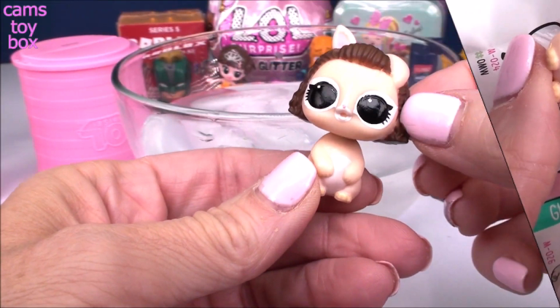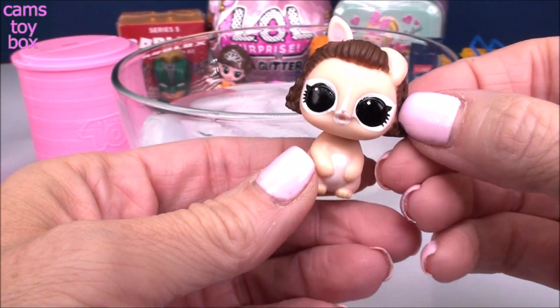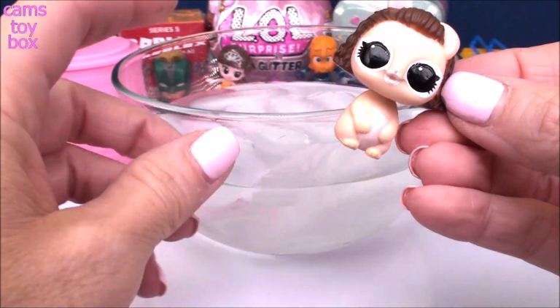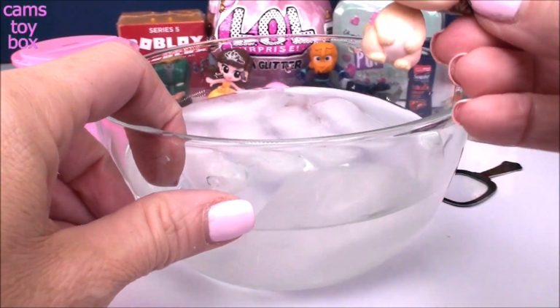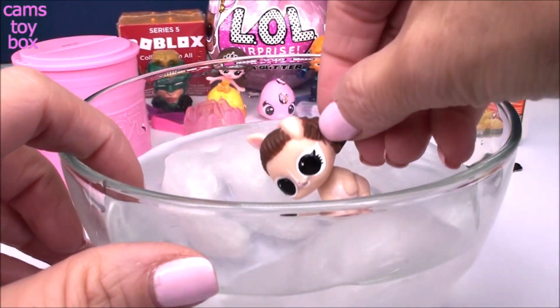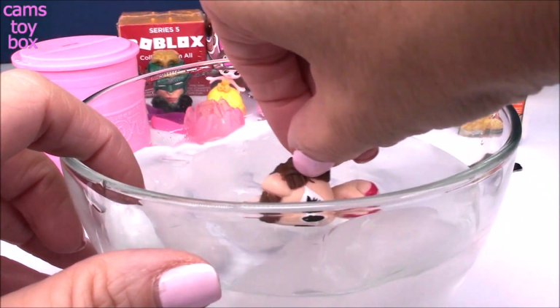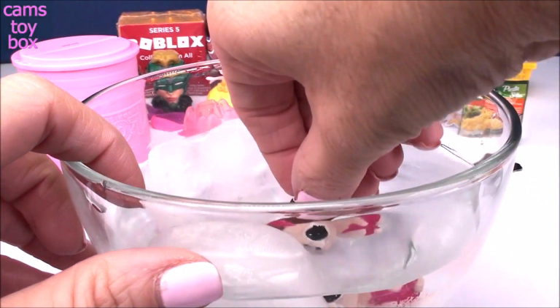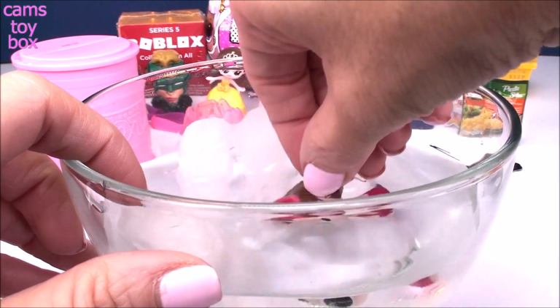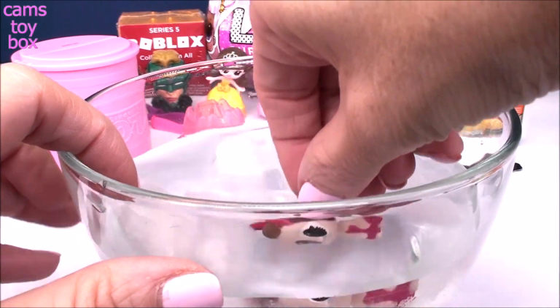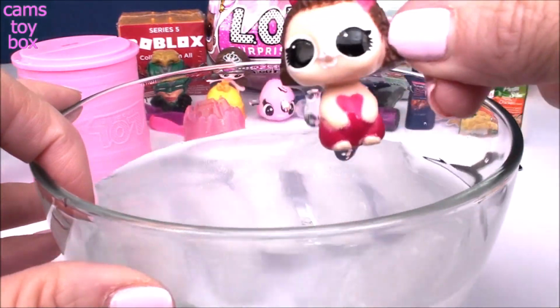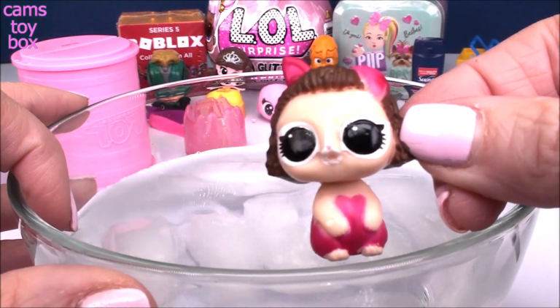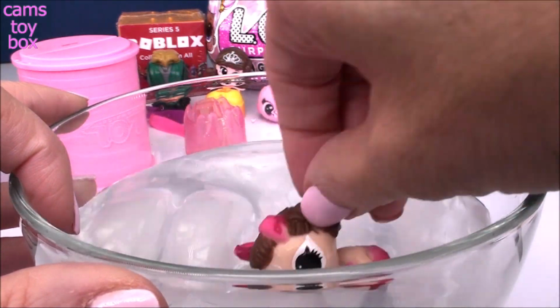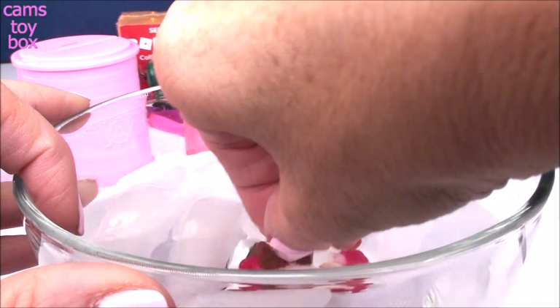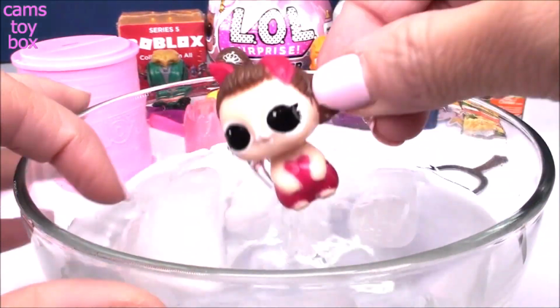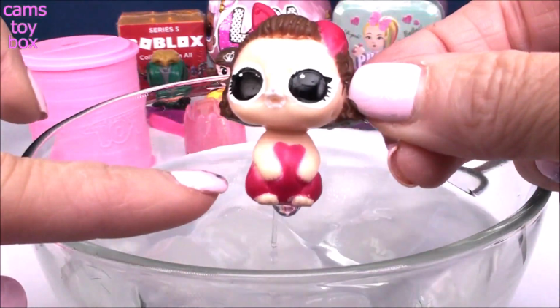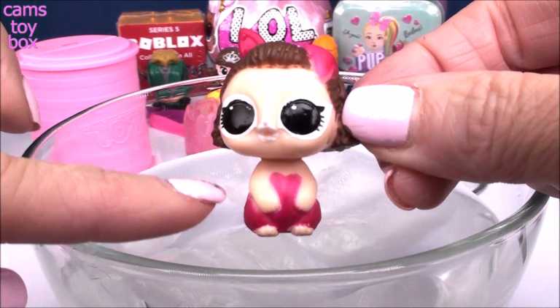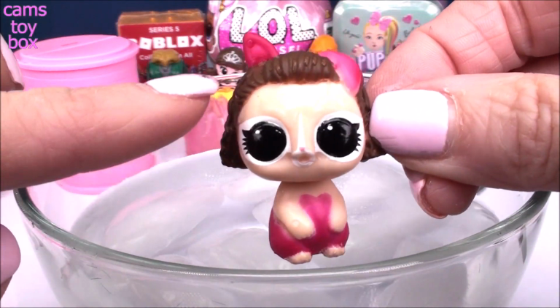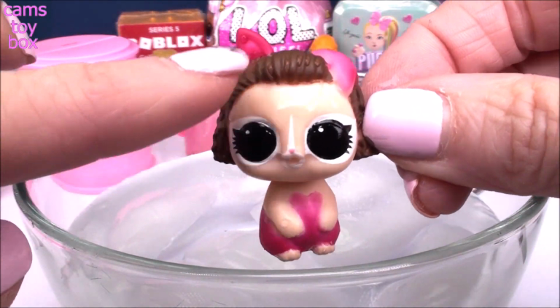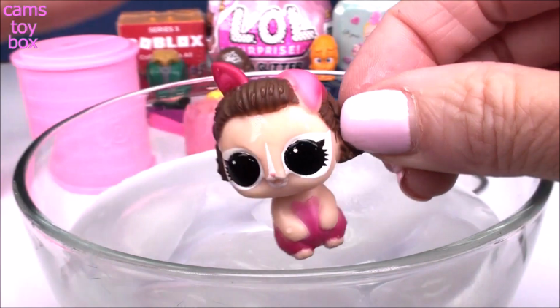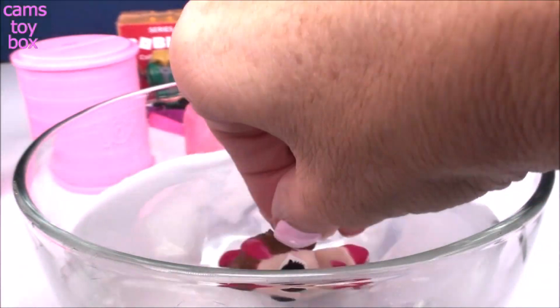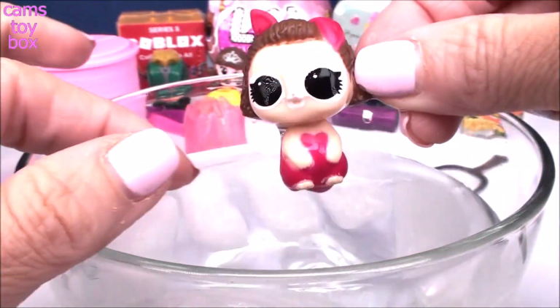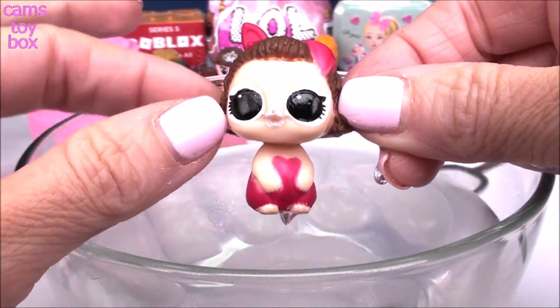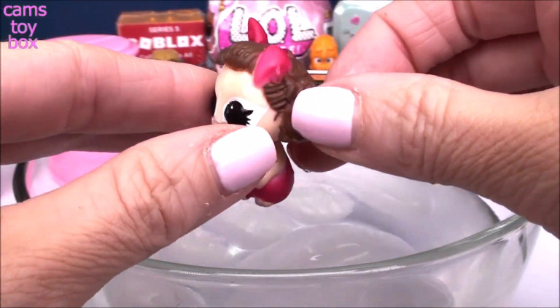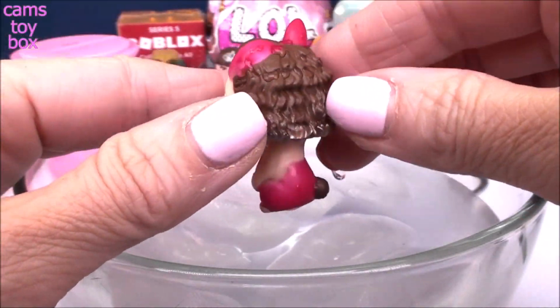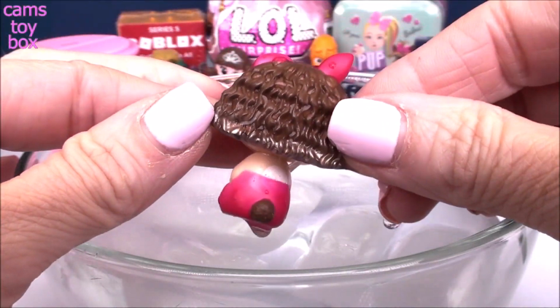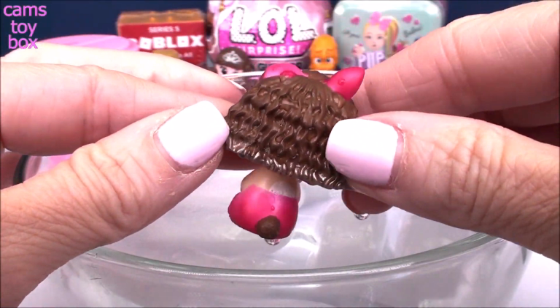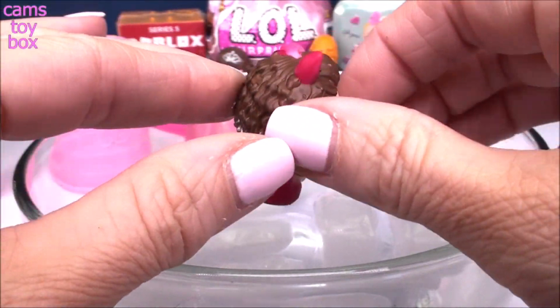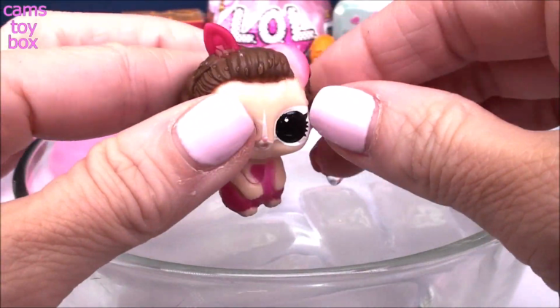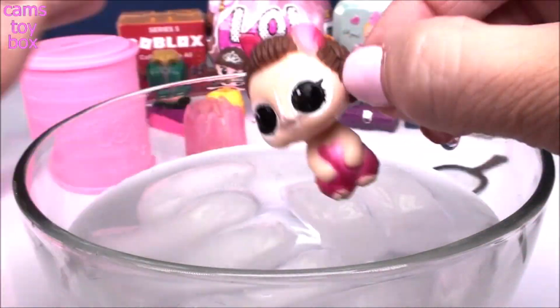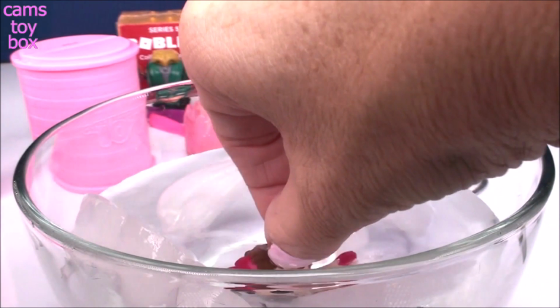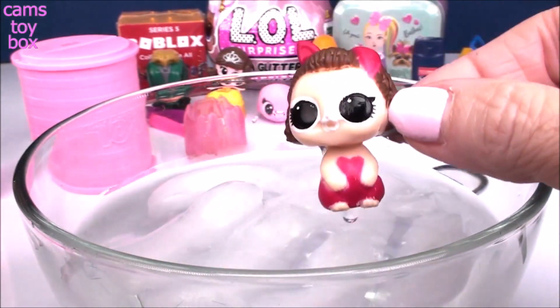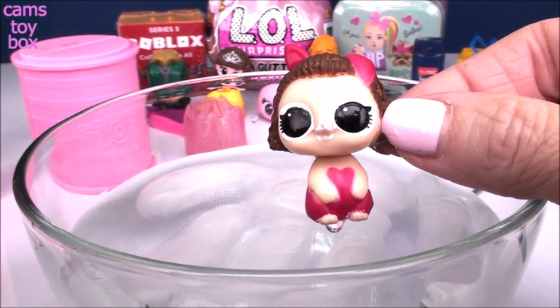I've got a bowl of ice-cold water here. Let's put her in and look at the color change — she gets this hot pink bottom and even her ears turn that super cool dark pink color on the back as well. Really, really cute. I love this one.